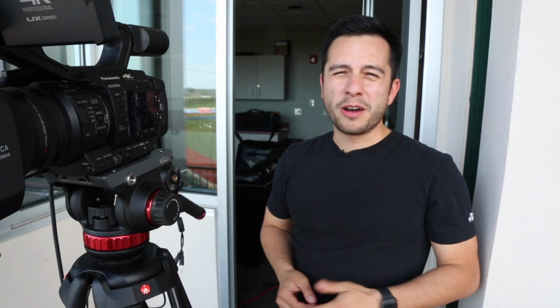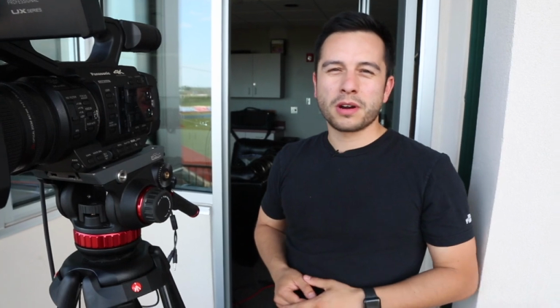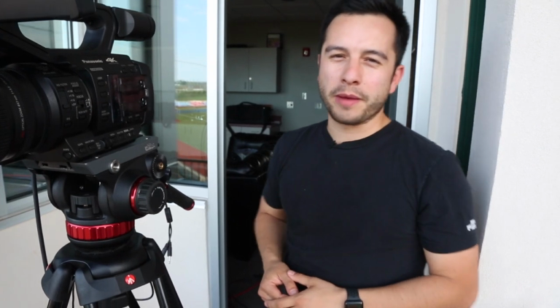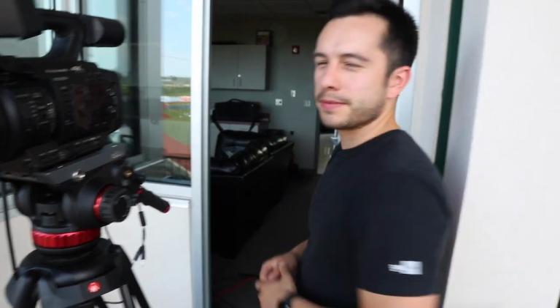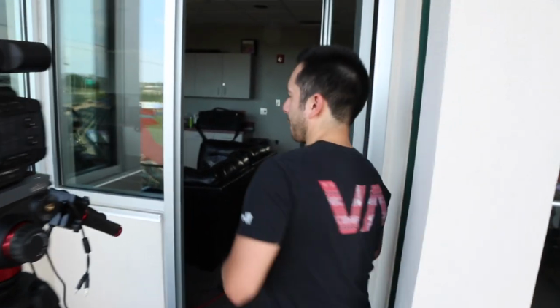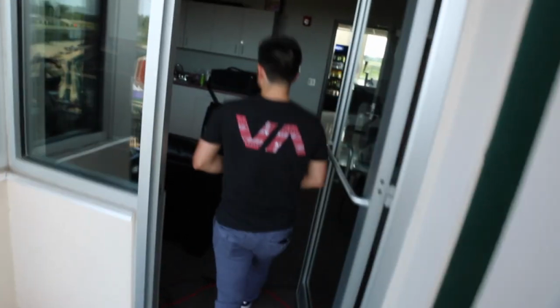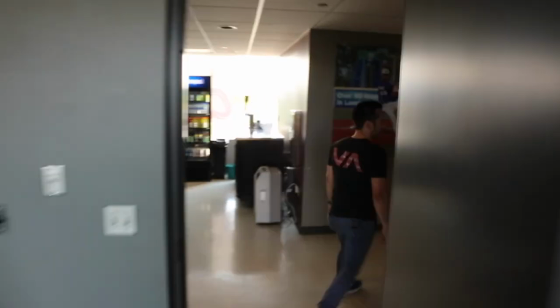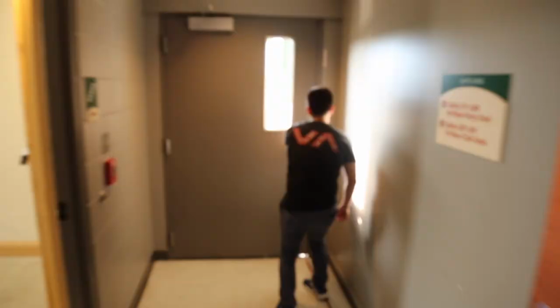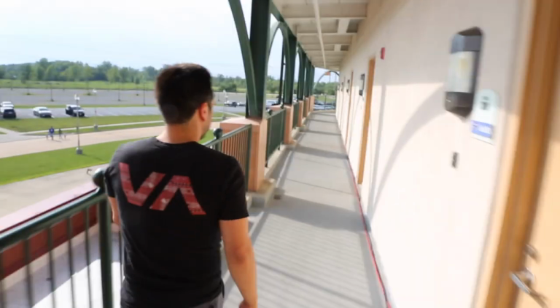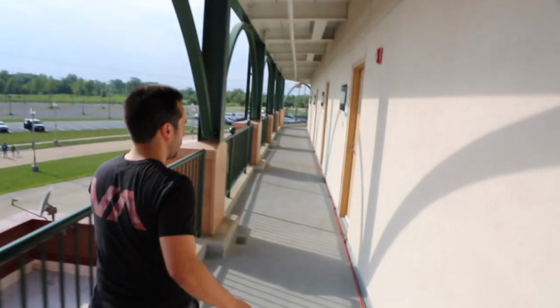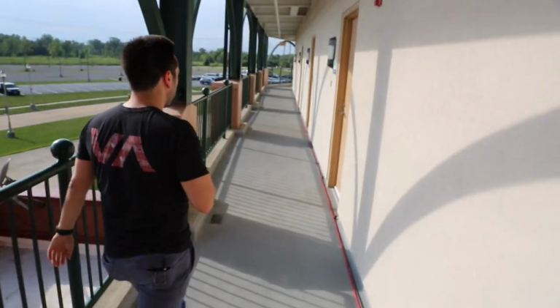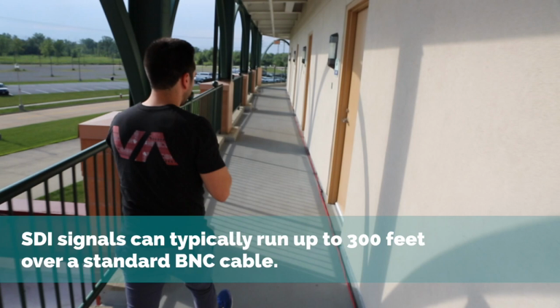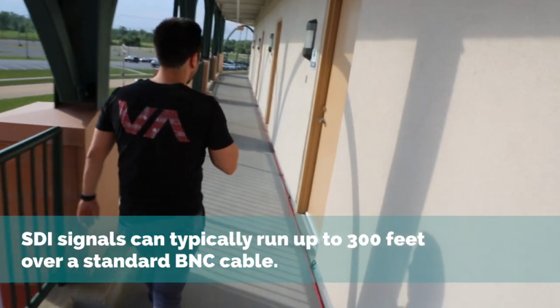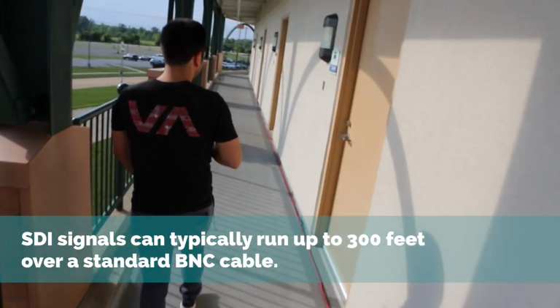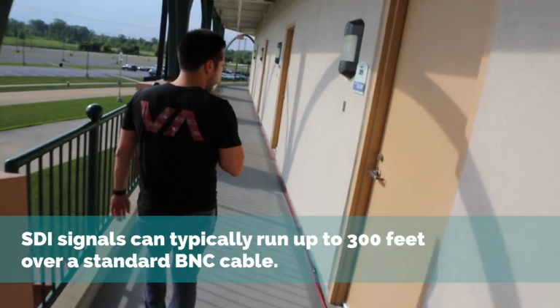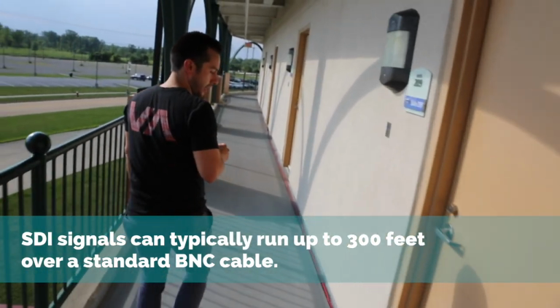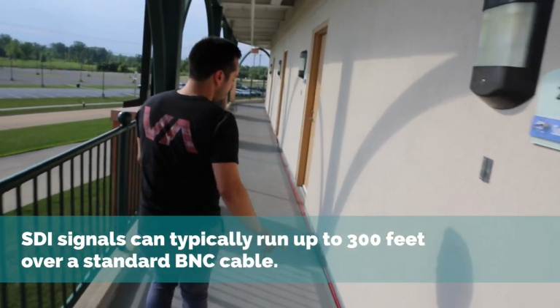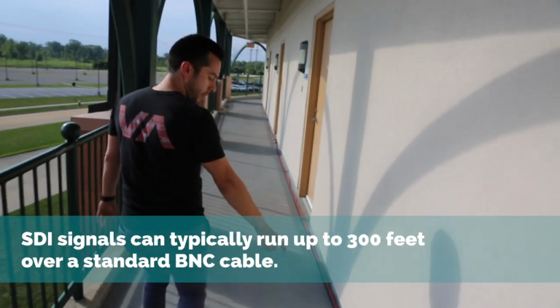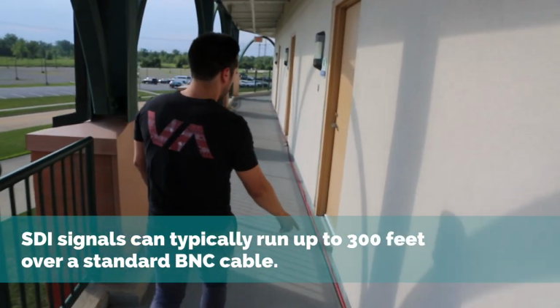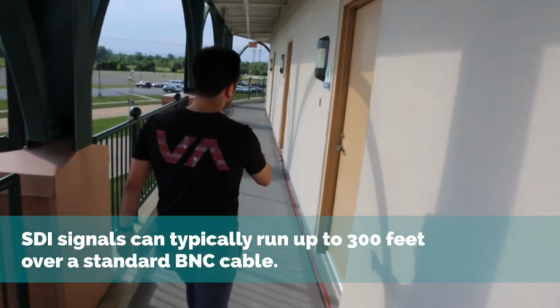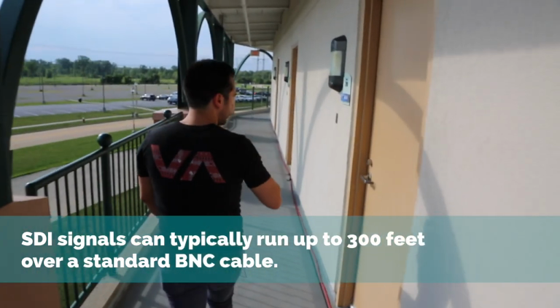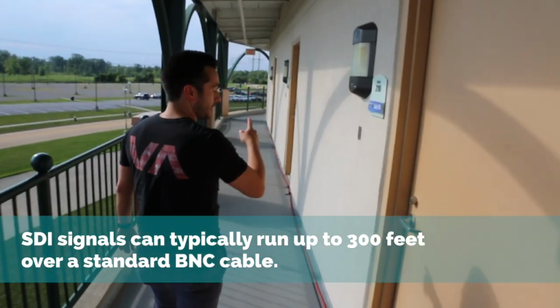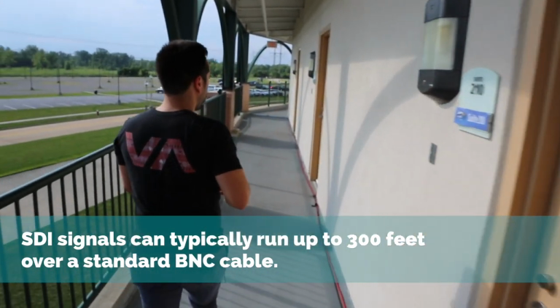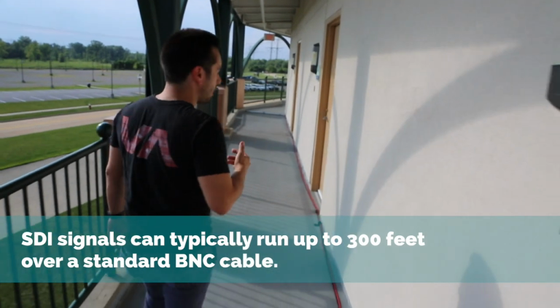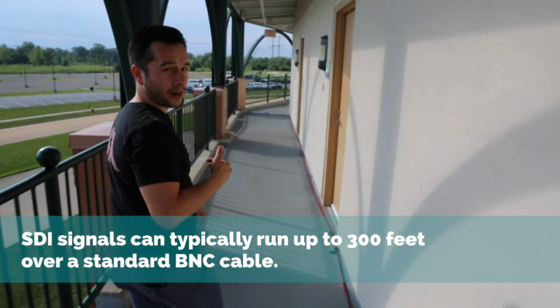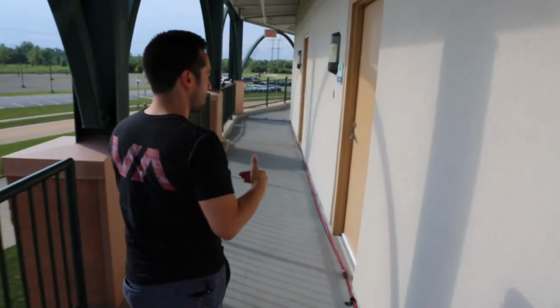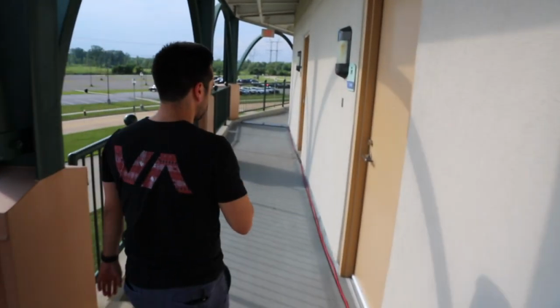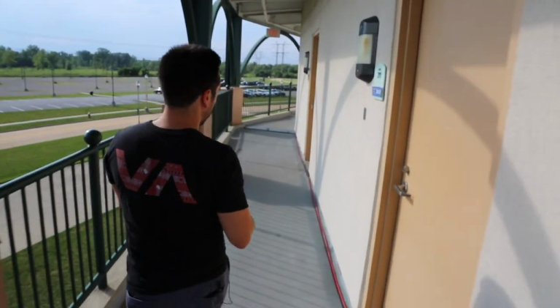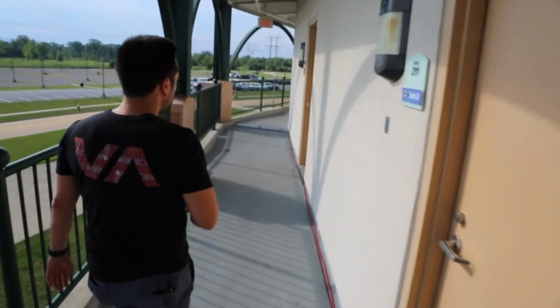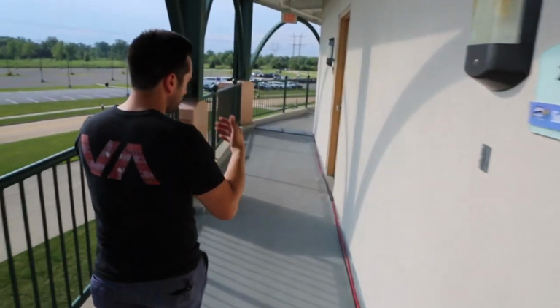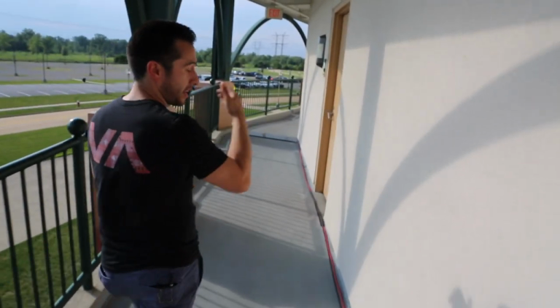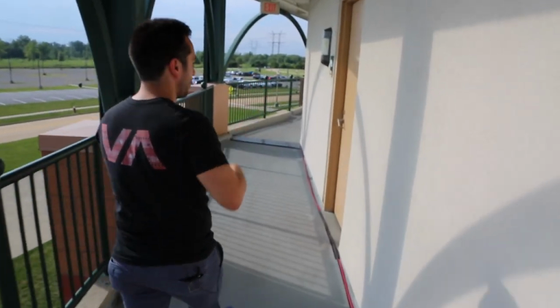Now I'm going to show you where our fourth camera is. We had to run a 200-foot SDI cable all the way around the ground here to get to our next camera. We also ran a communications cable so we could talk to the camera operator over there.